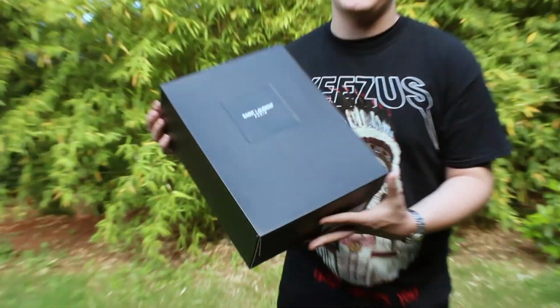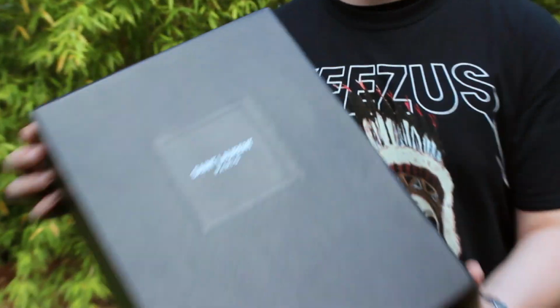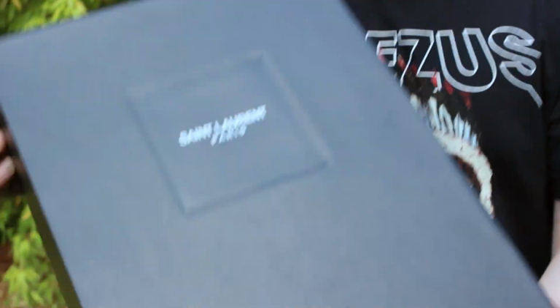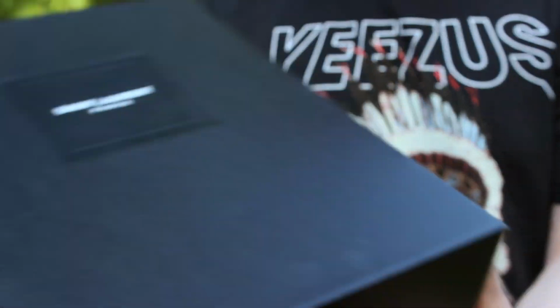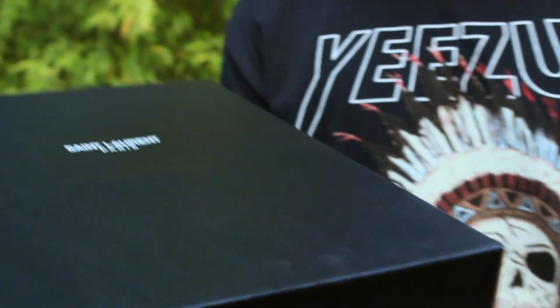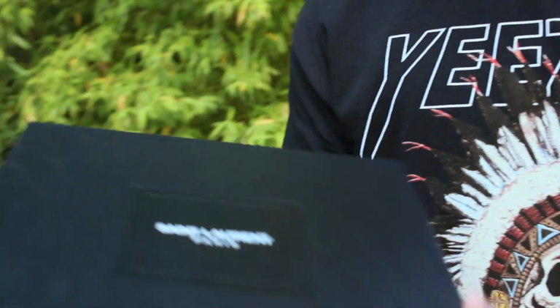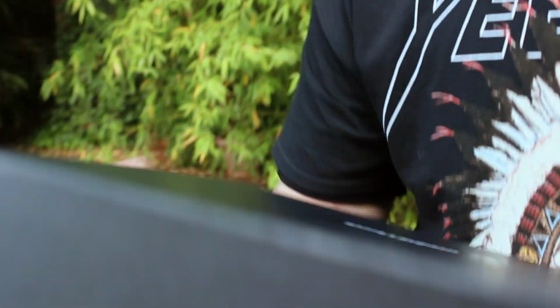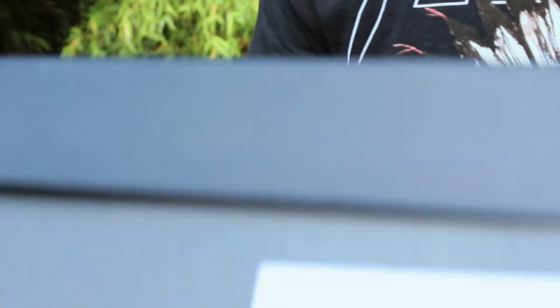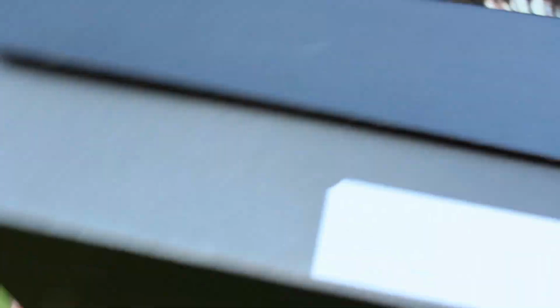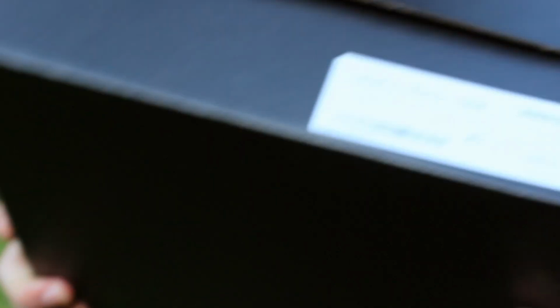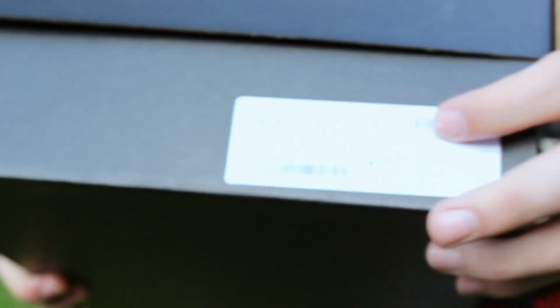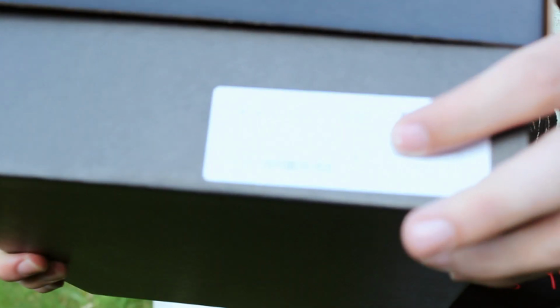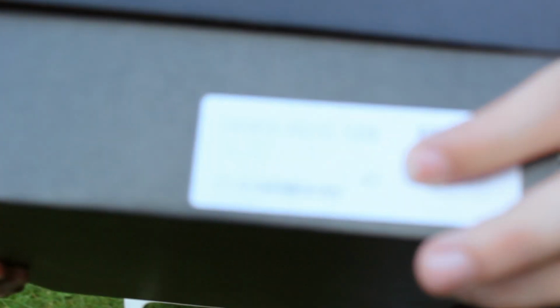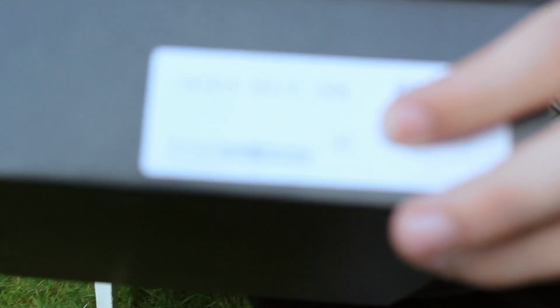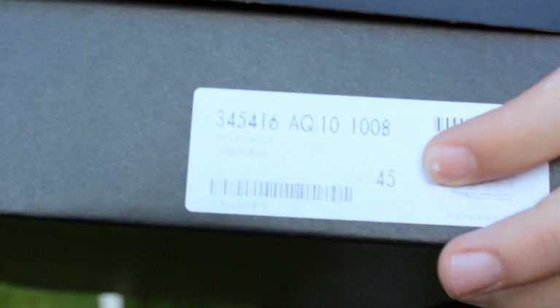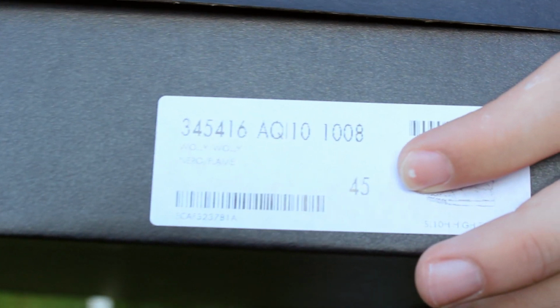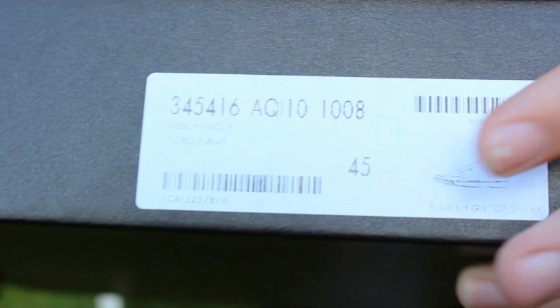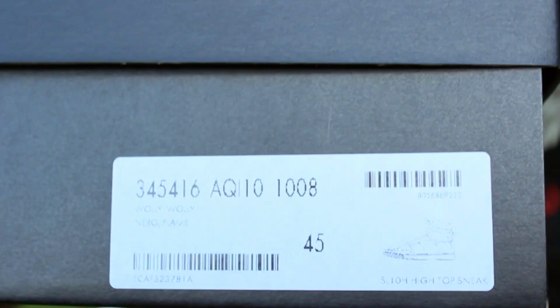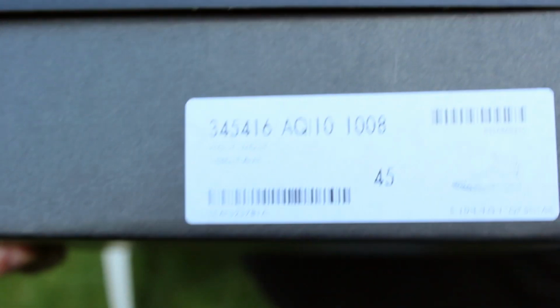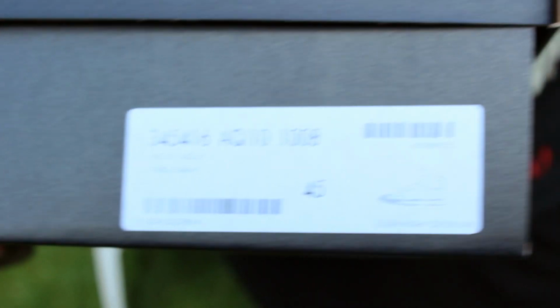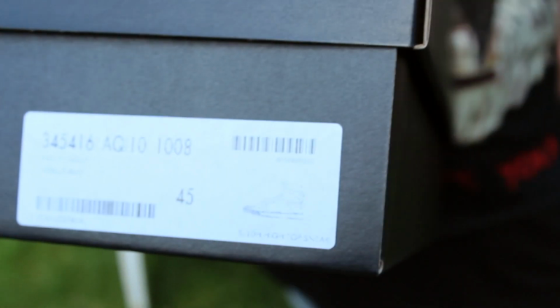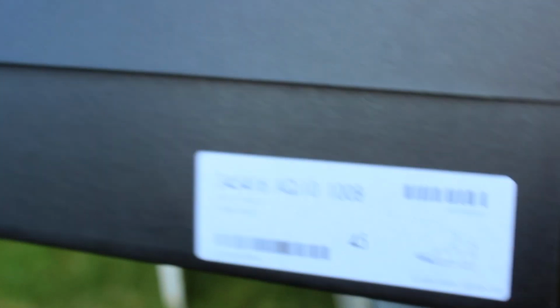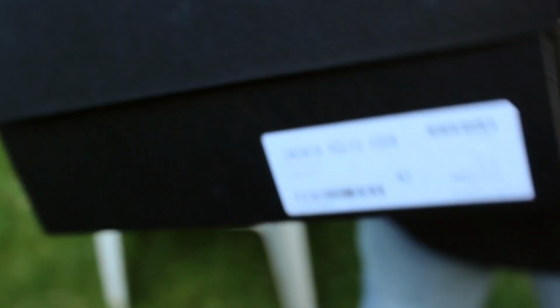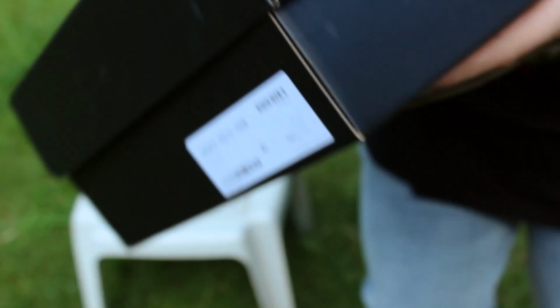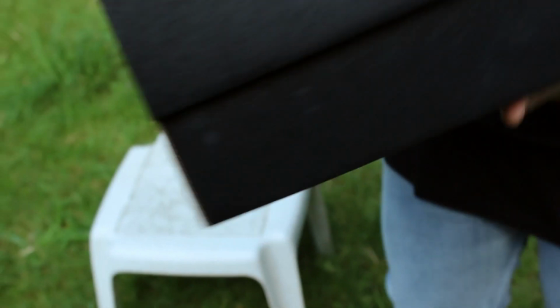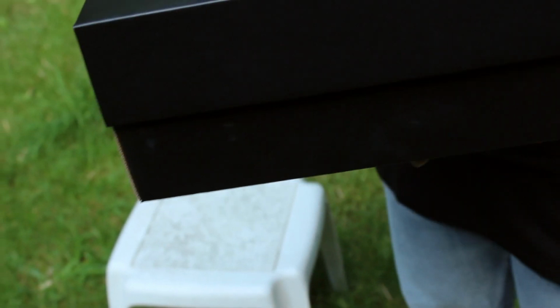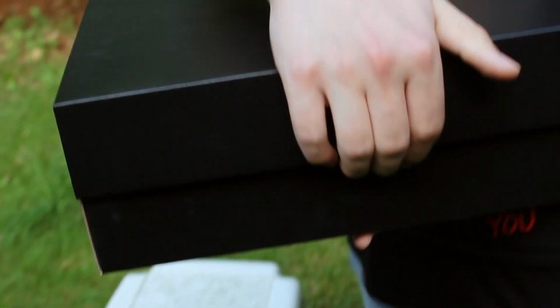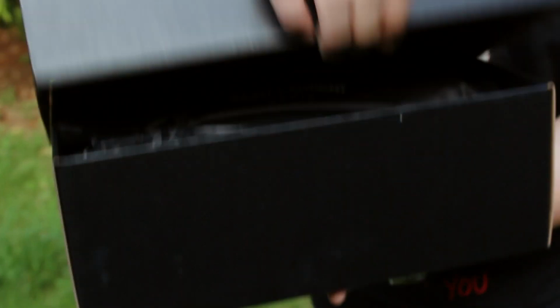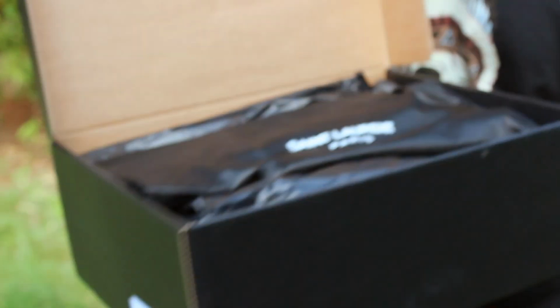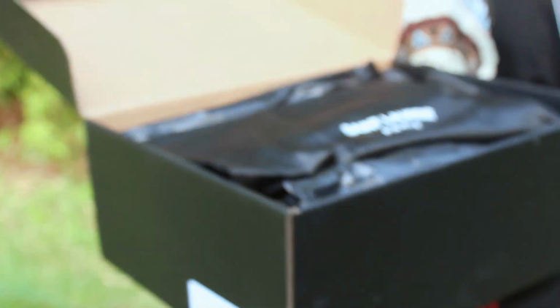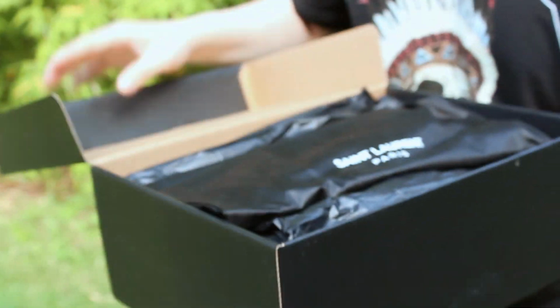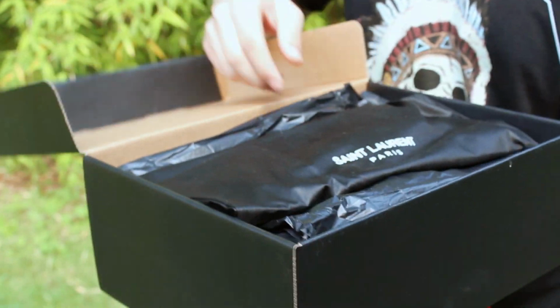Let's move on to today's shoe — these are the Saint Laurent Paris SL/10 Highs. The size on there is 45, which is like a US 12 or 13.